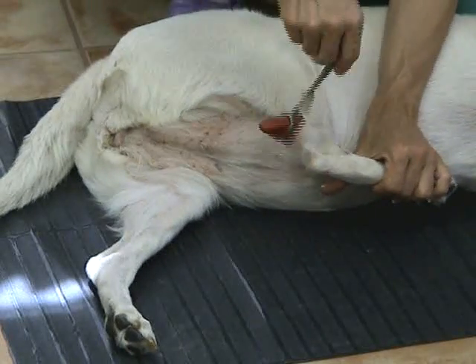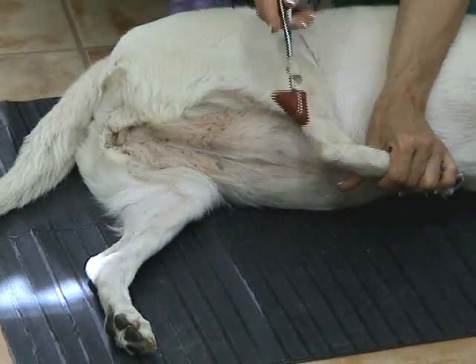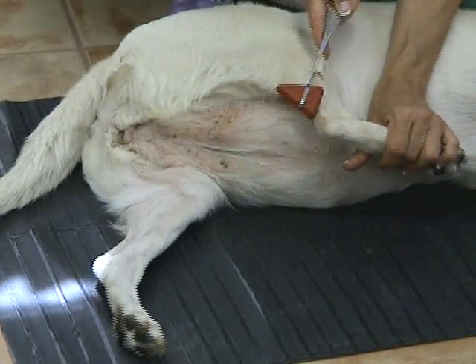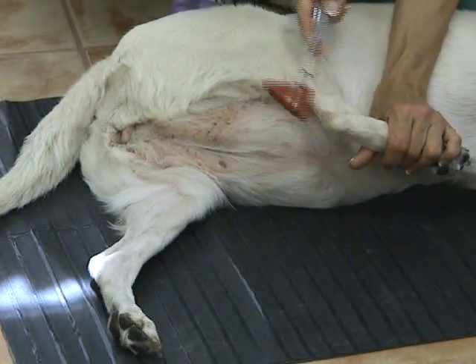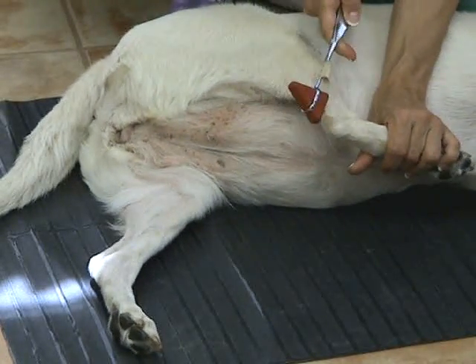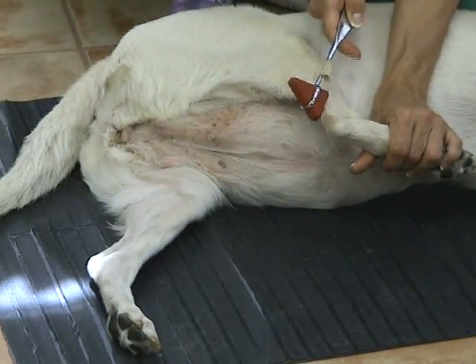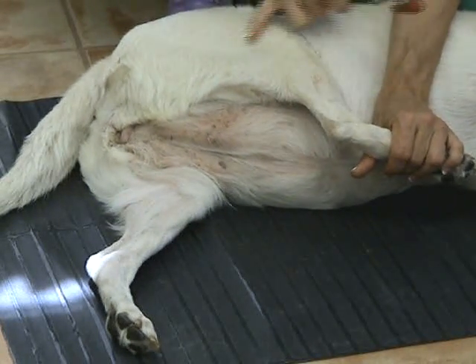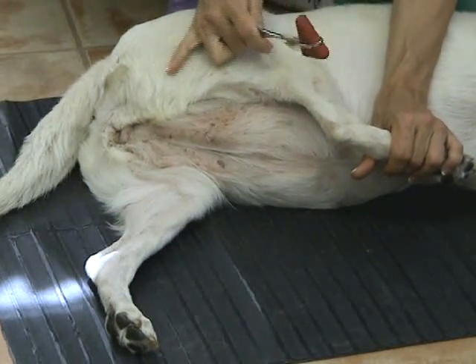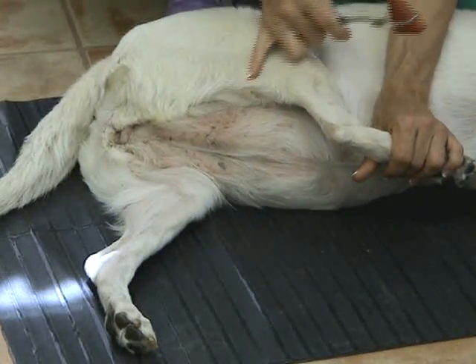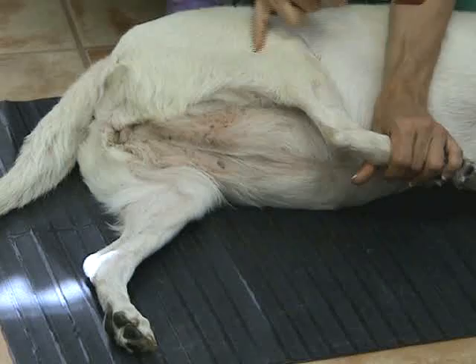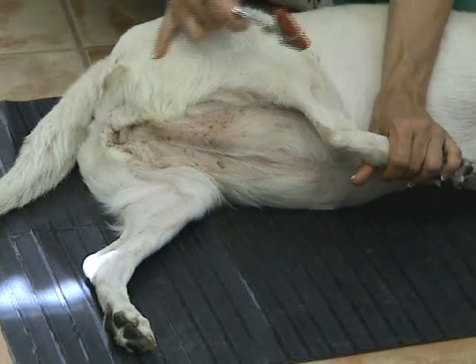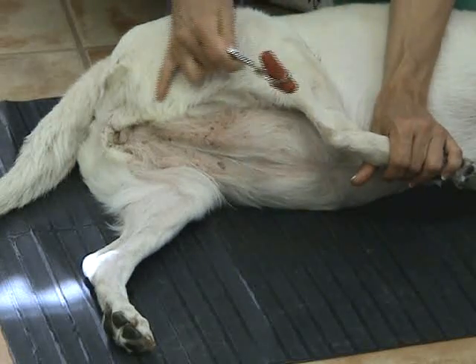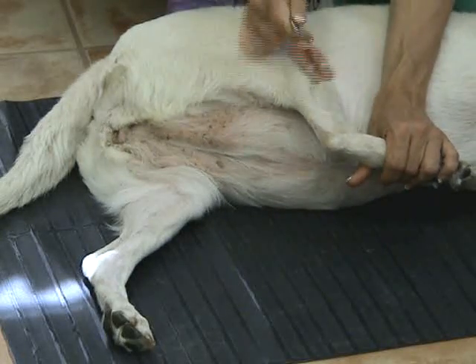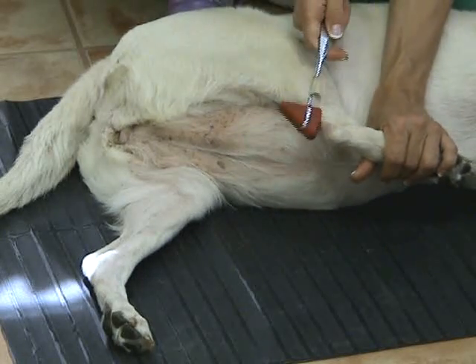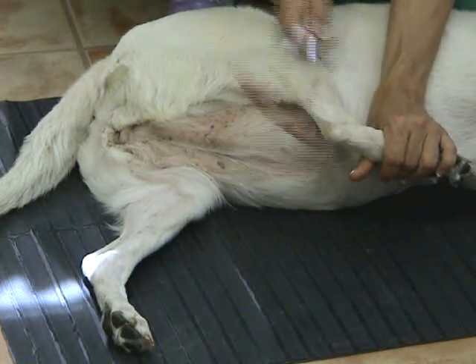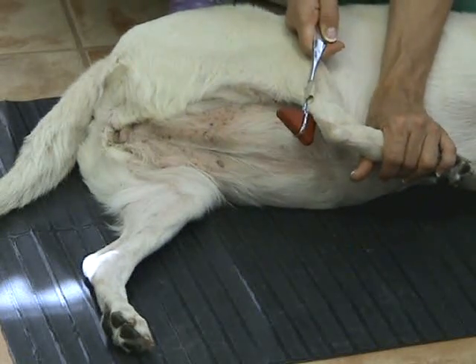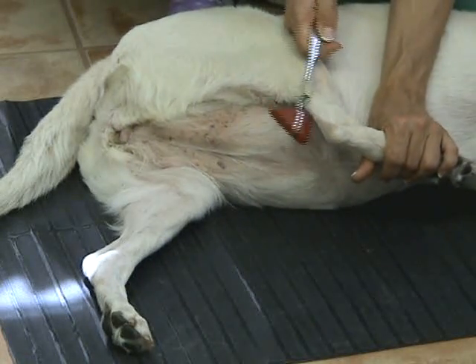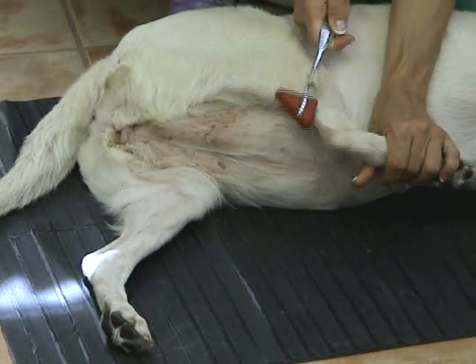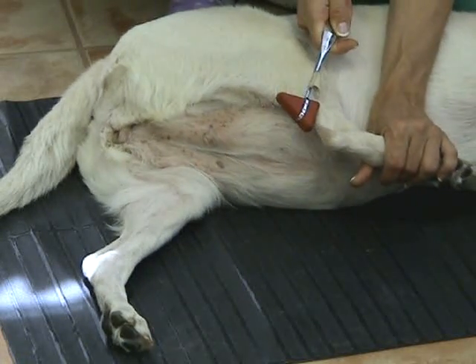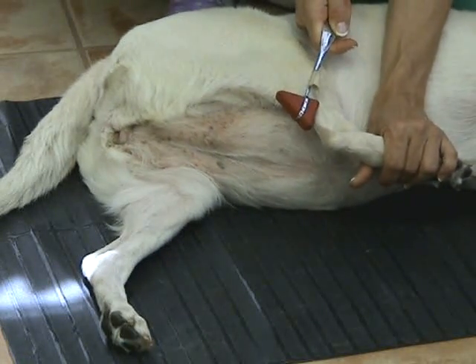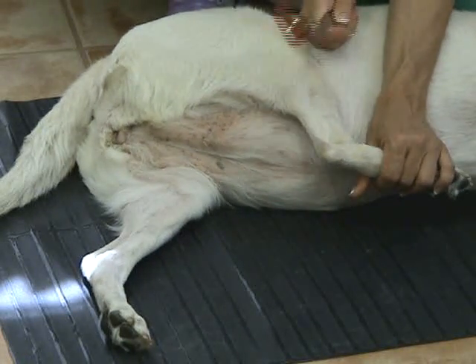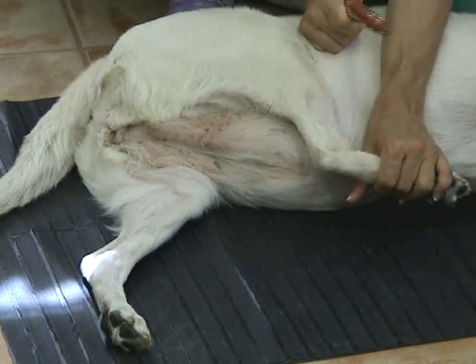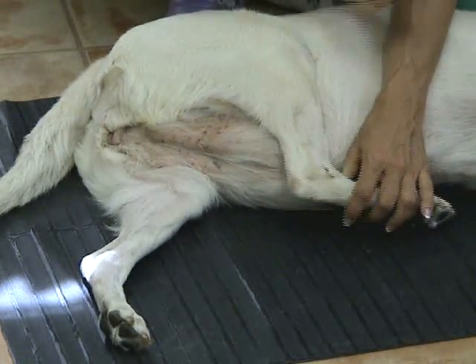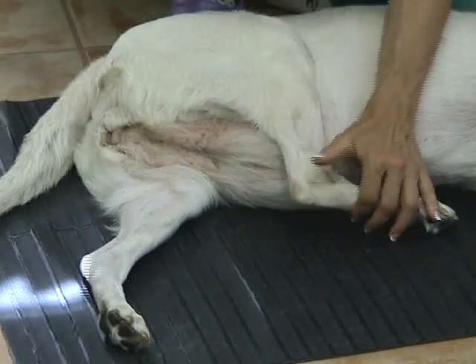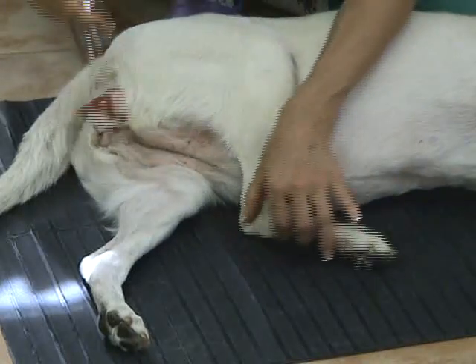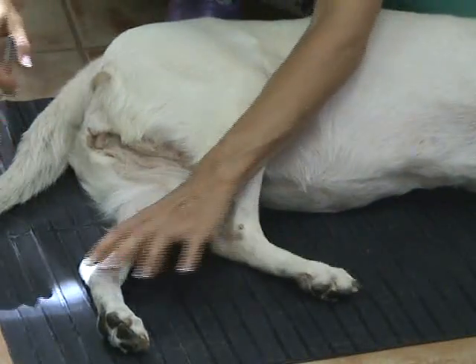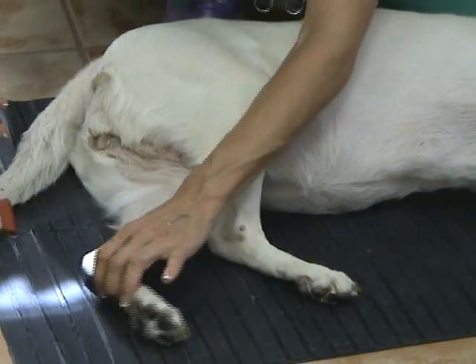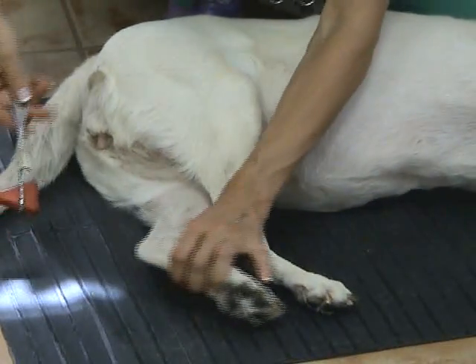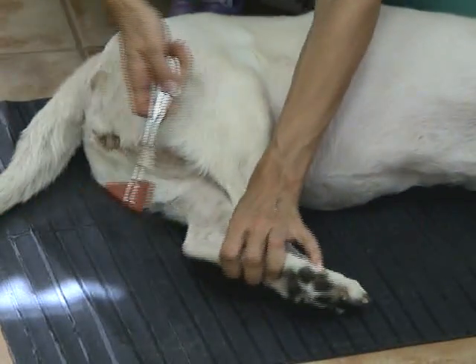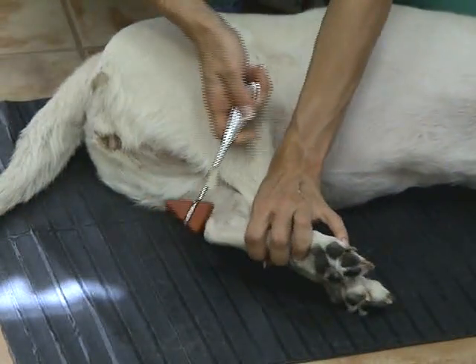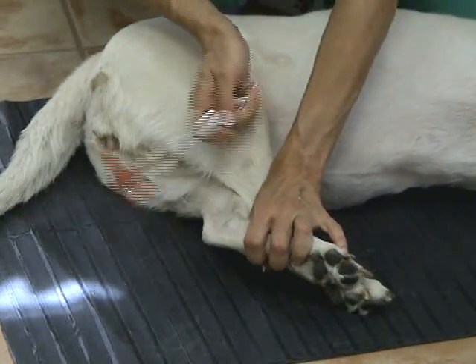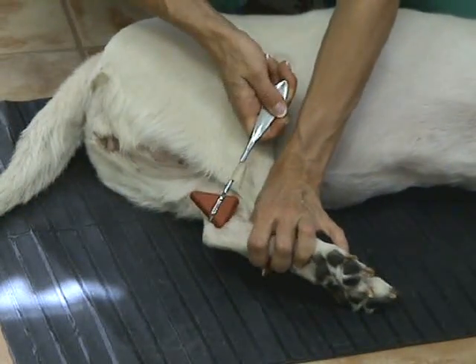As I tap the gastrocnemius tendon, I'm looking for contraction of the semimembranosus. I see a little bit of response, but not as strong as other reflexes in ROSI. Same technique on the other leg.